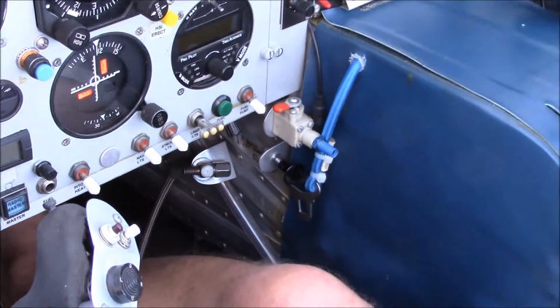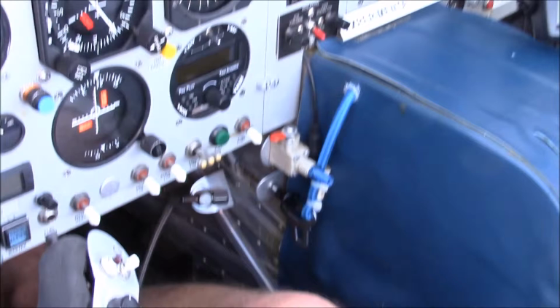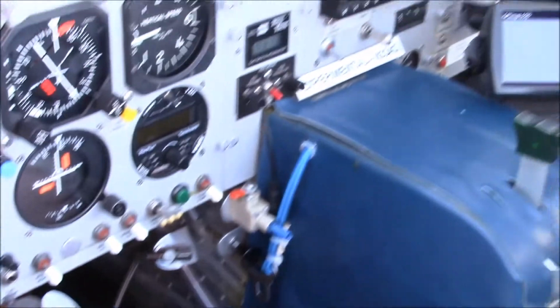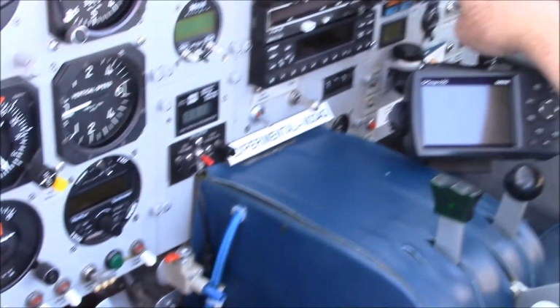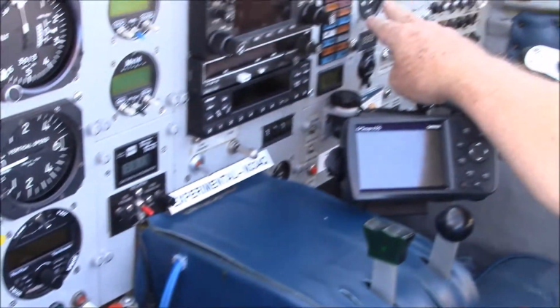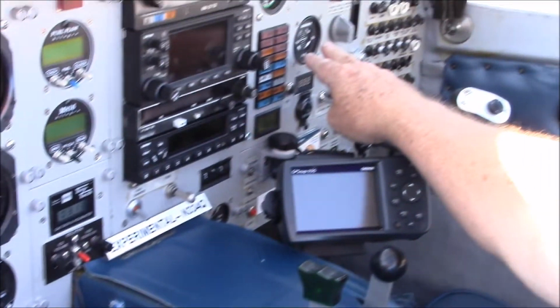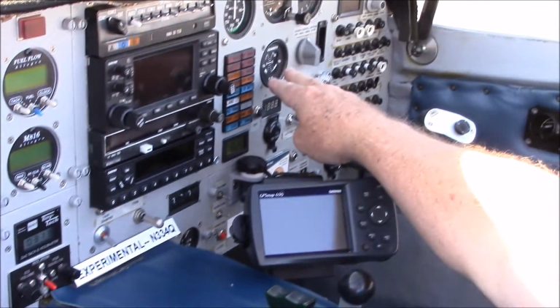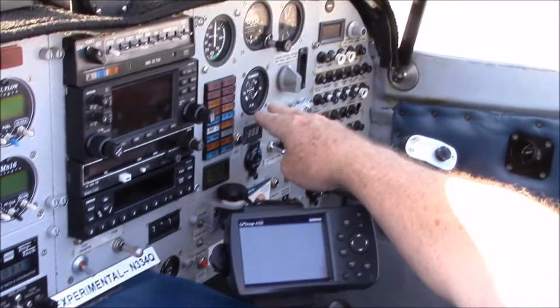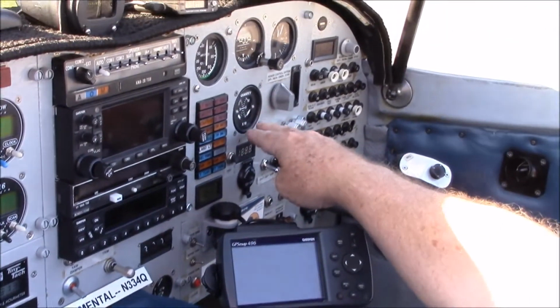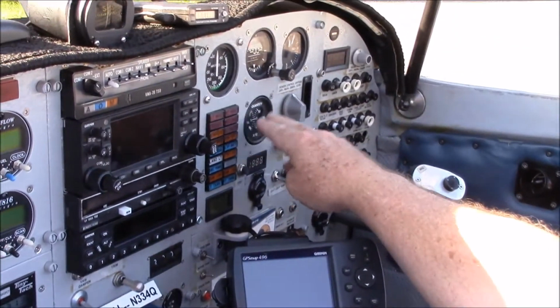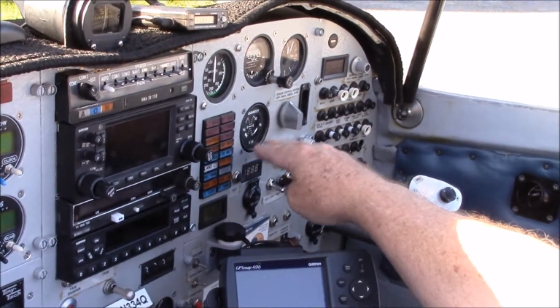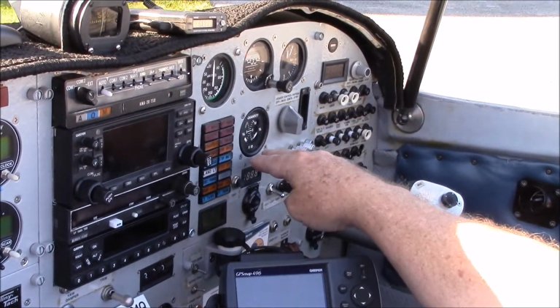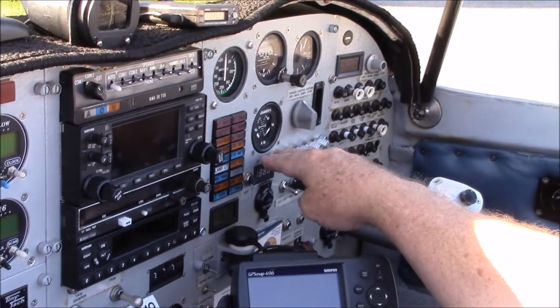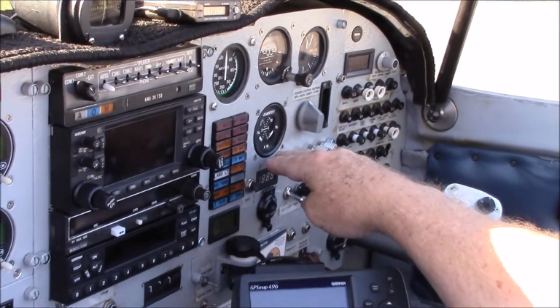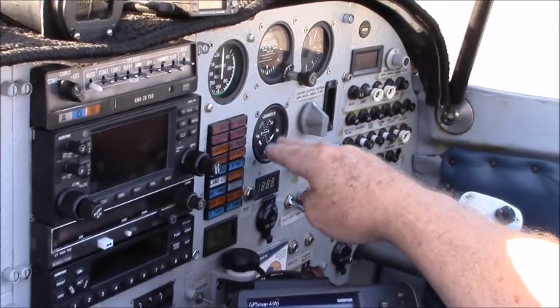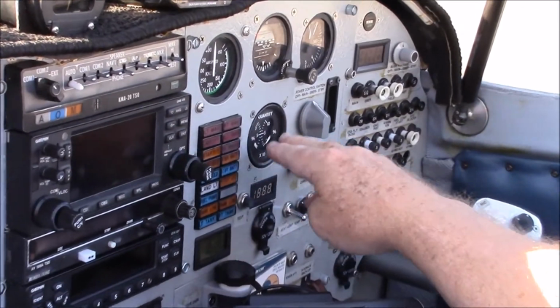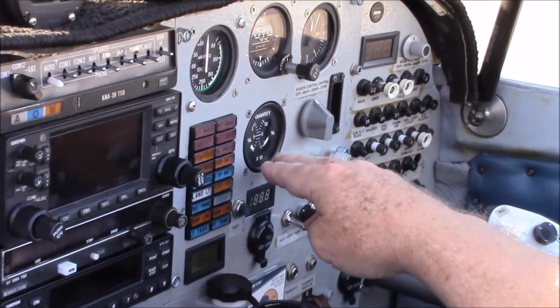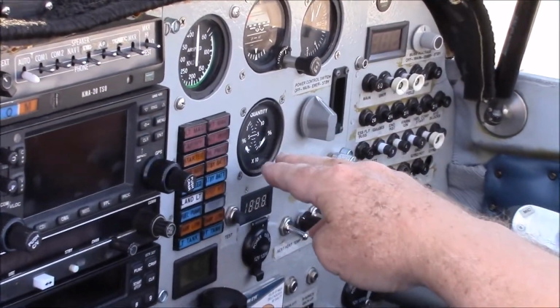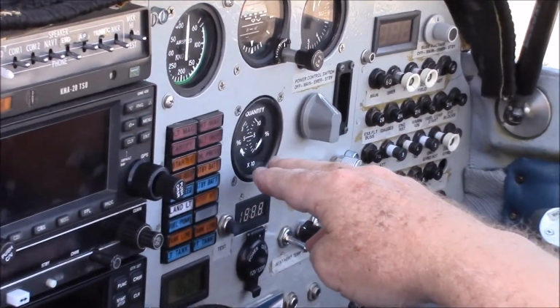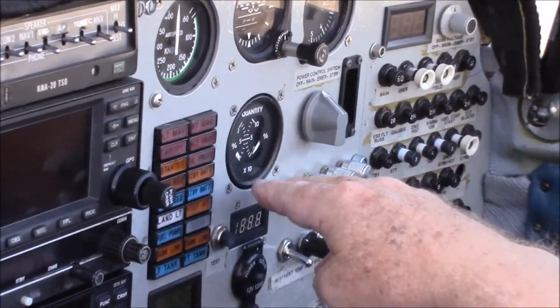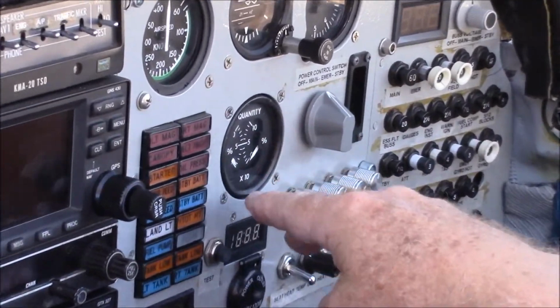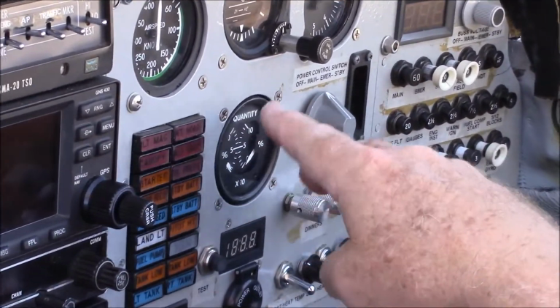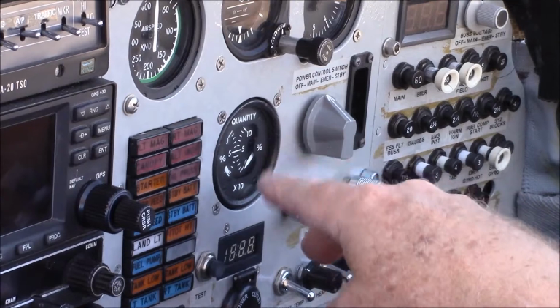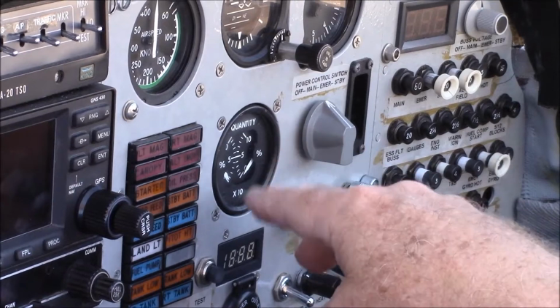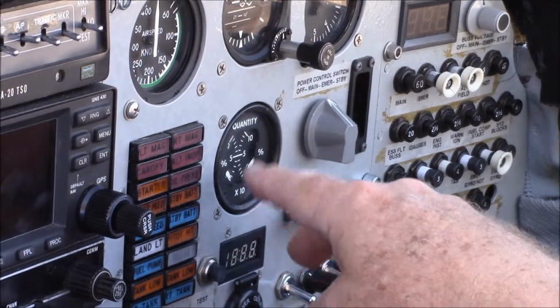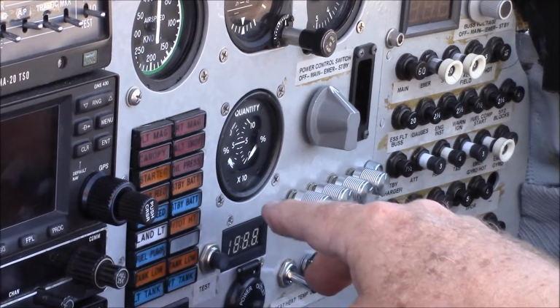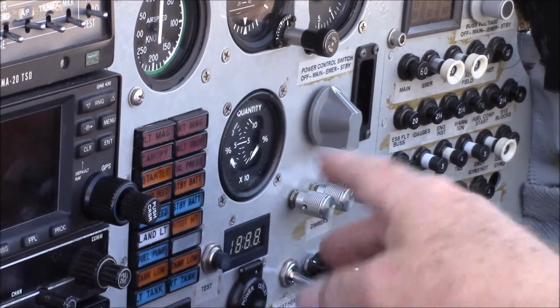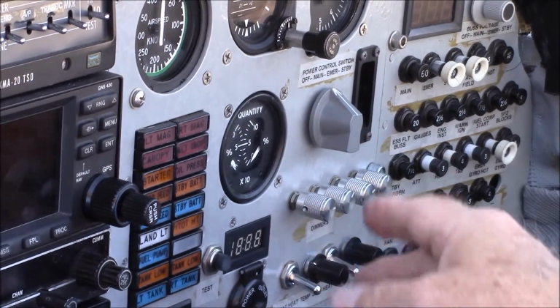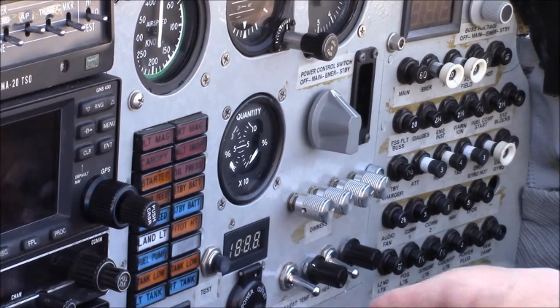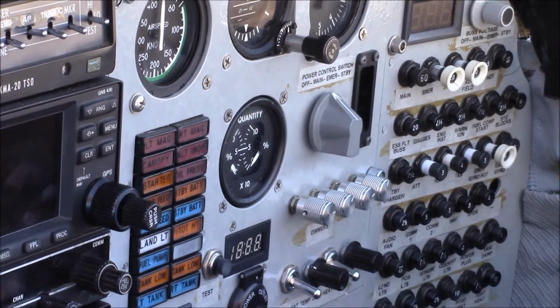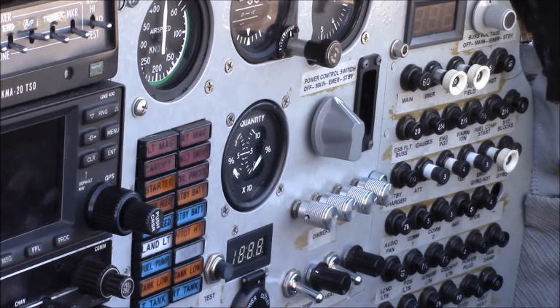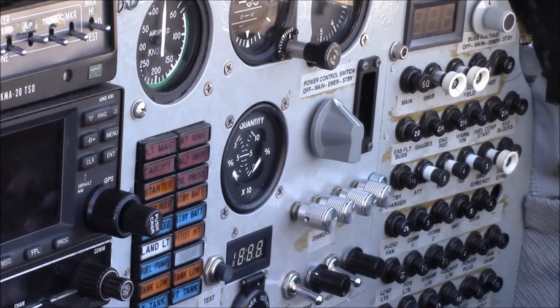Over here is my fuel gauge. There are two needles. It reads in percentage of full — 100% on each side would be about 25 gallons a side.